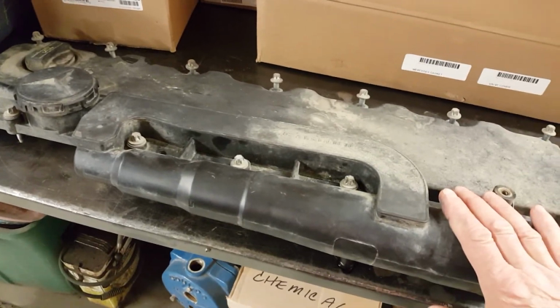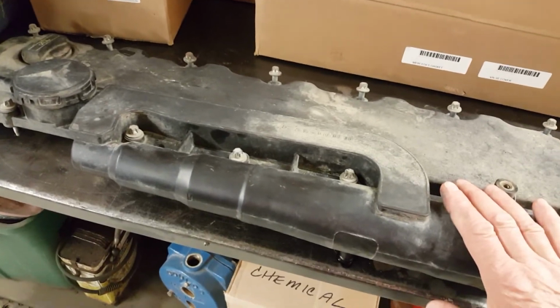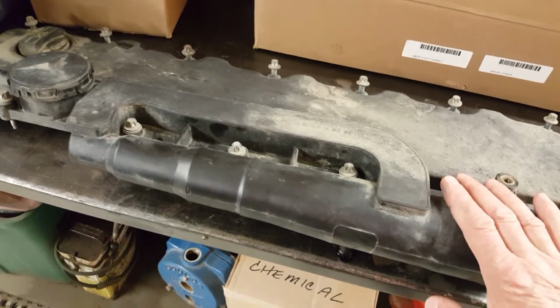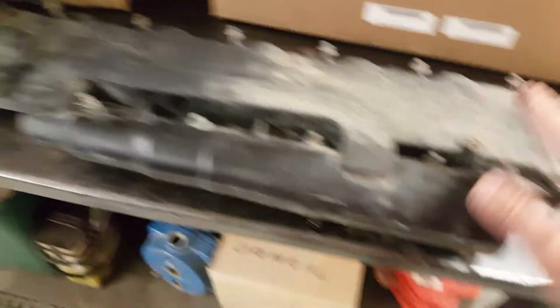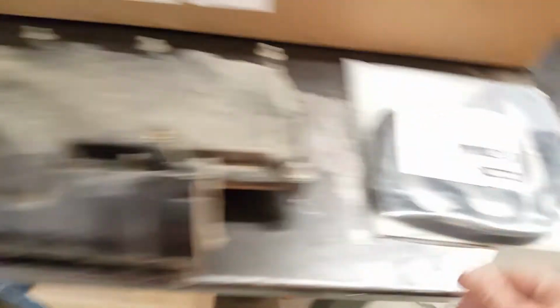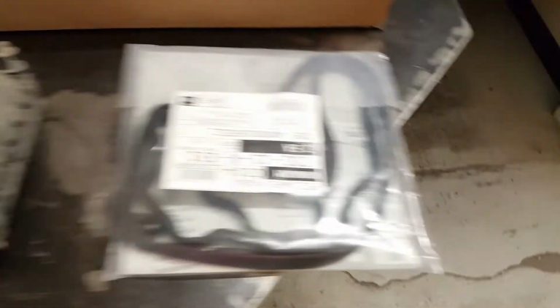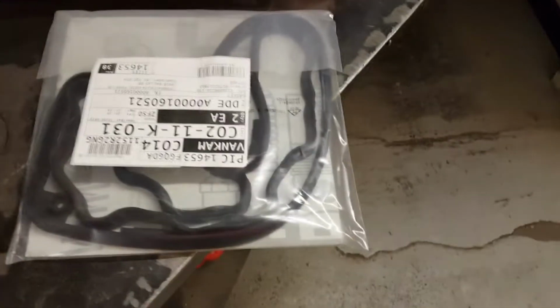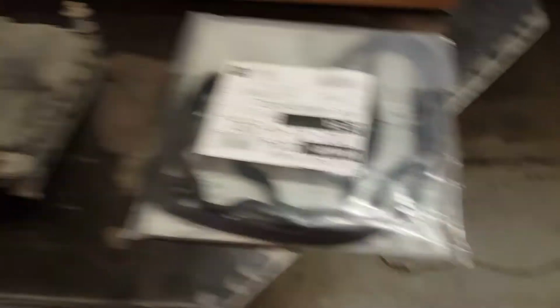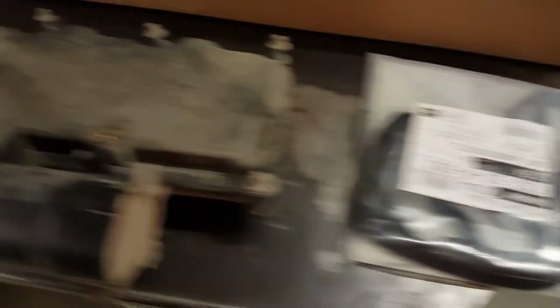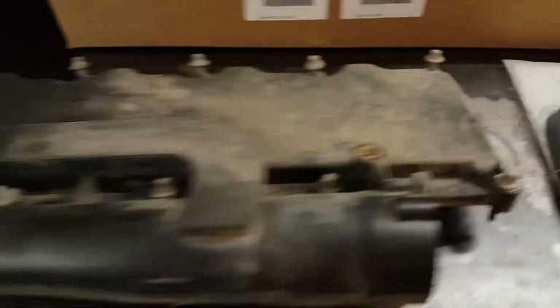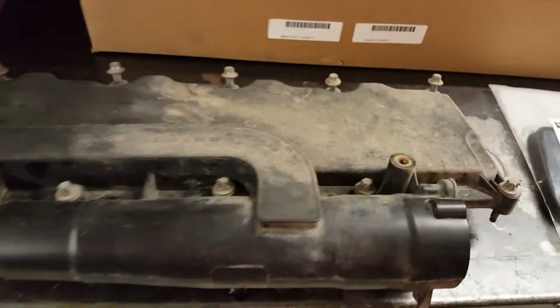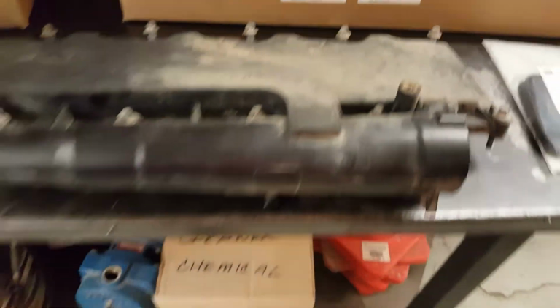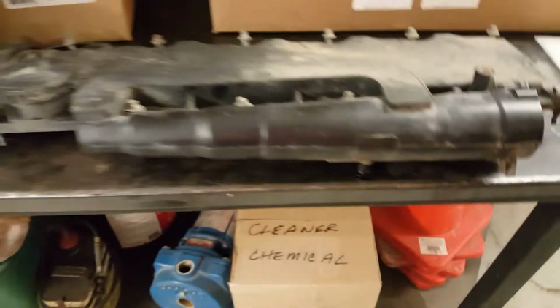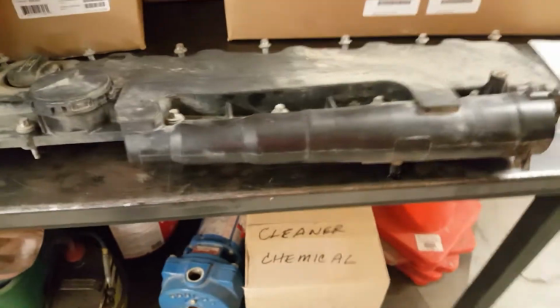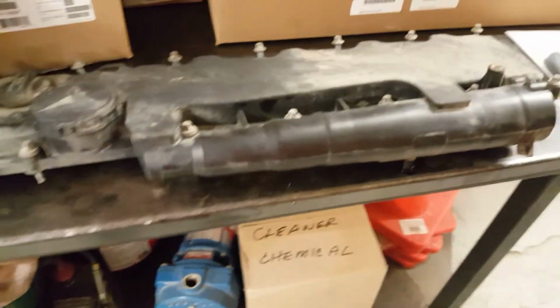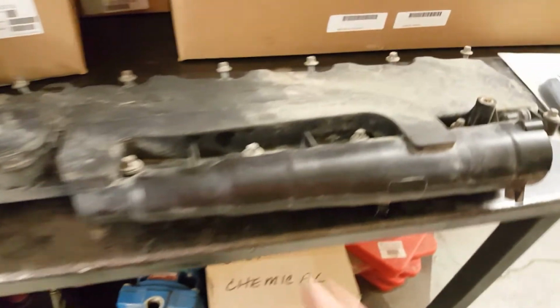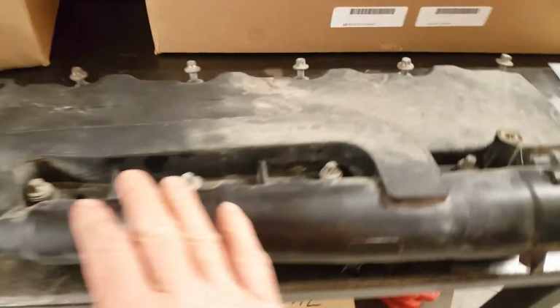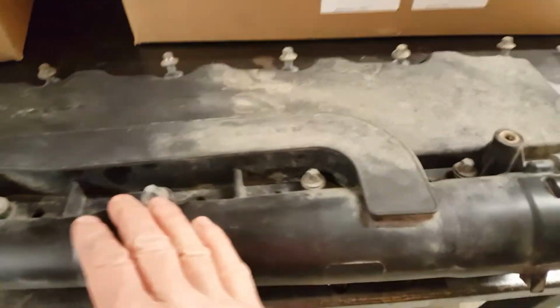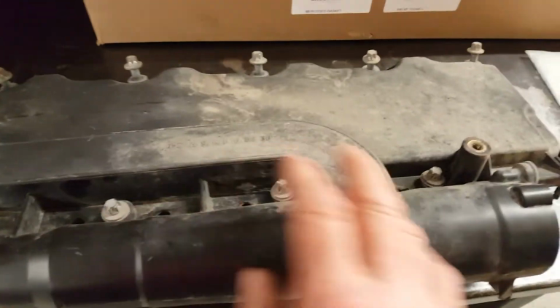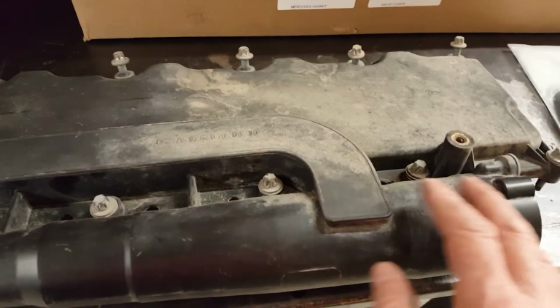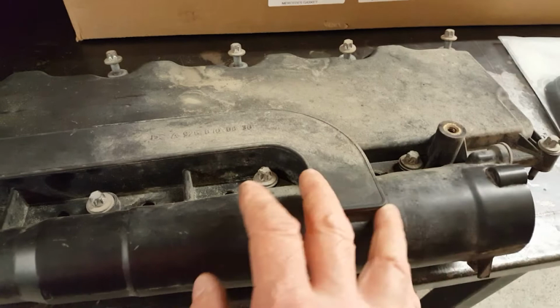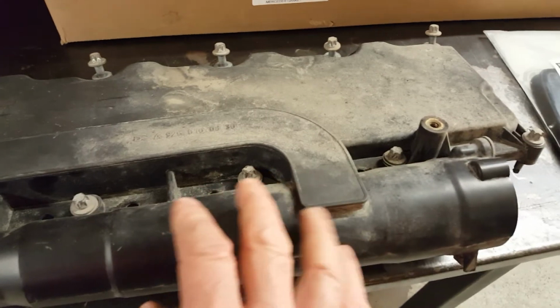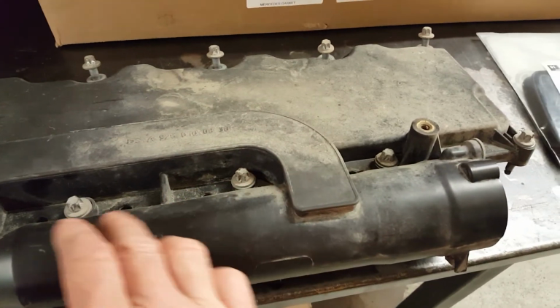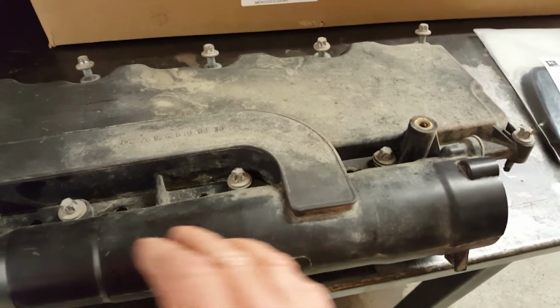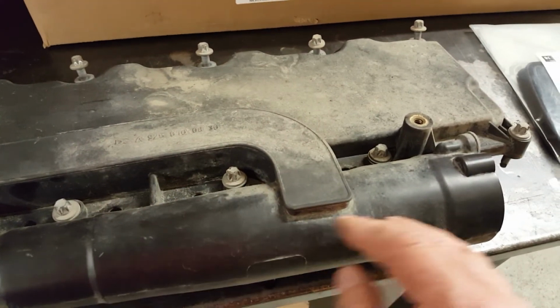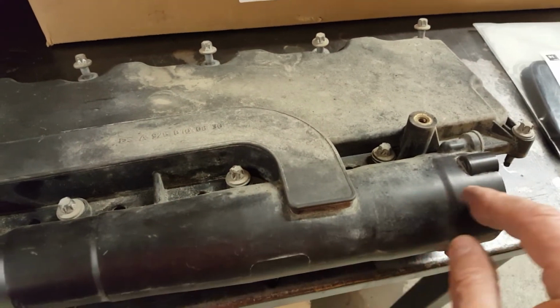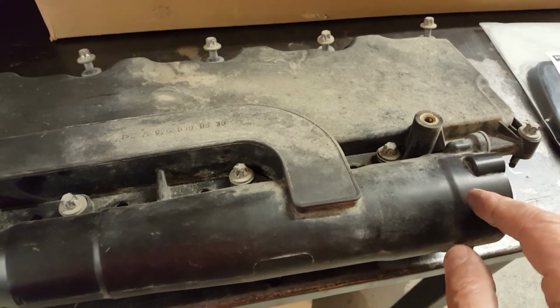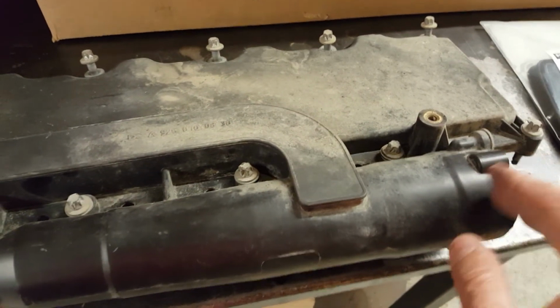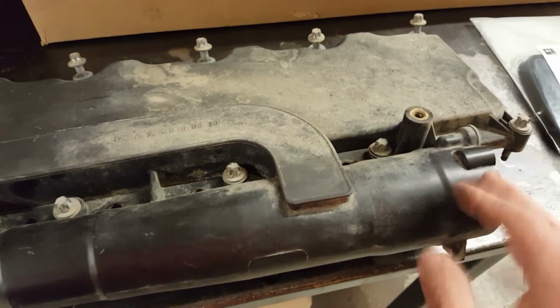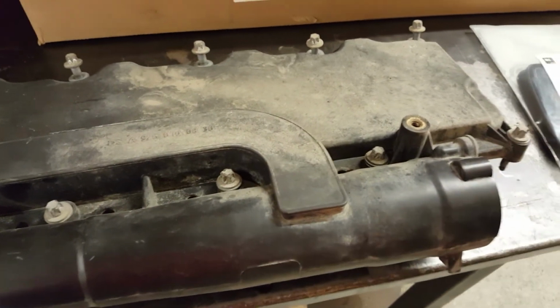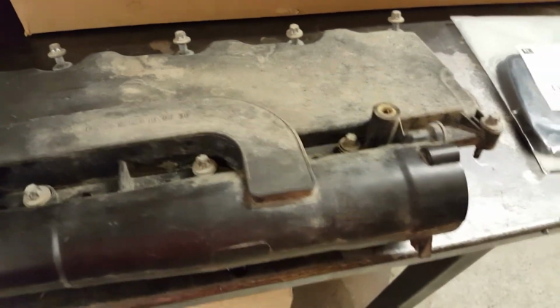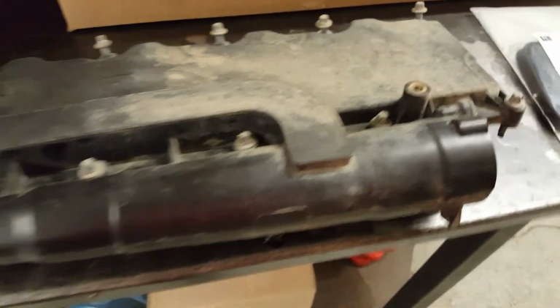You just change the valve cover and the gasket and you're good to go — no more code. It just eventually, the oil separator doesn't work anymore. It's plugged up.